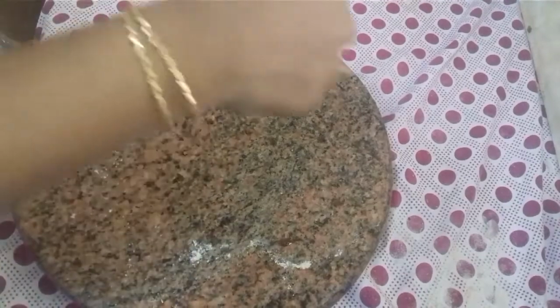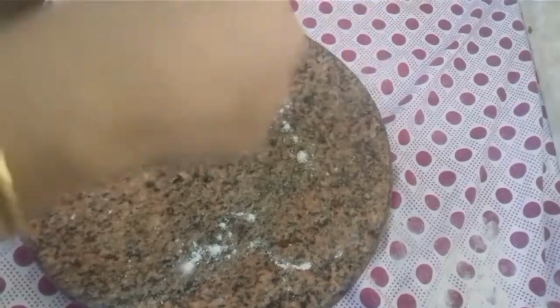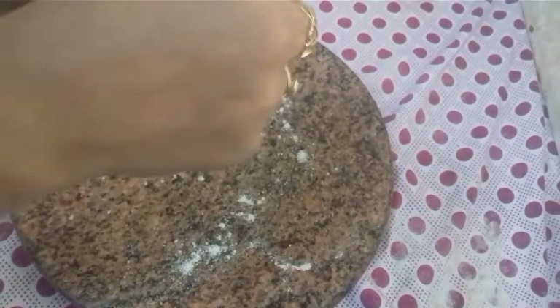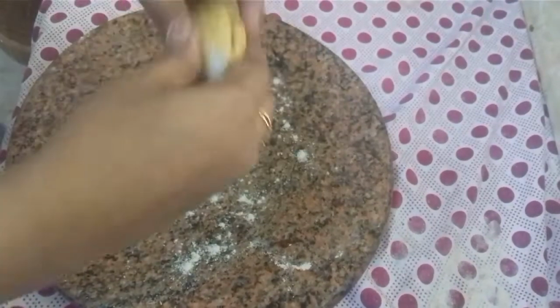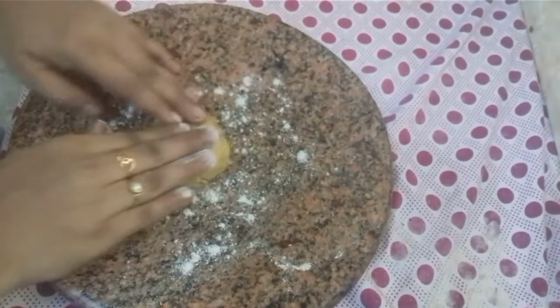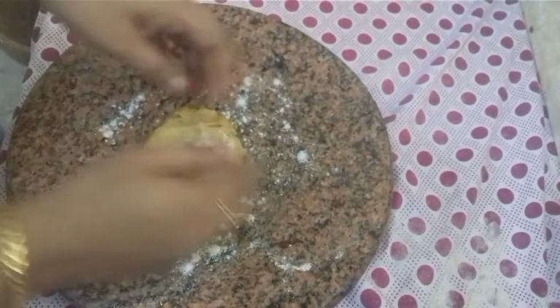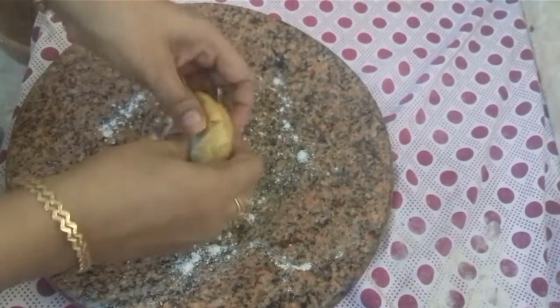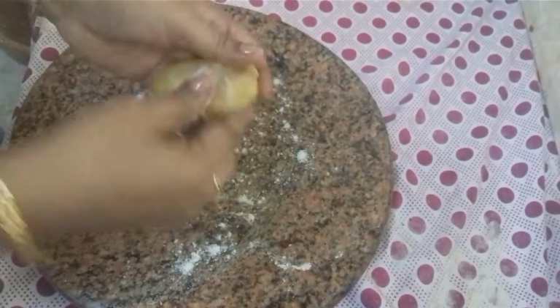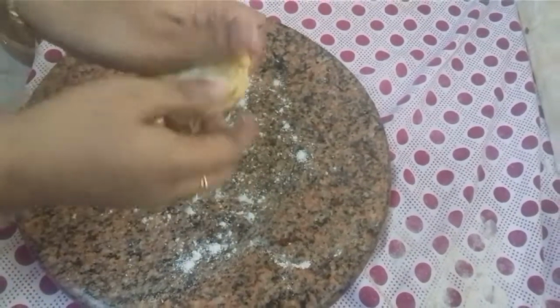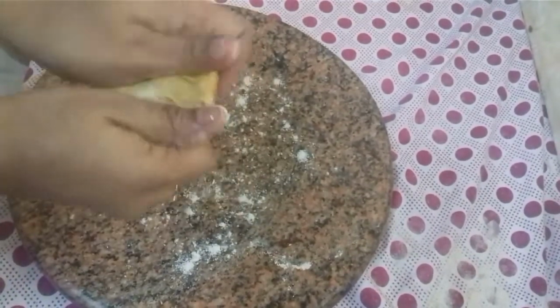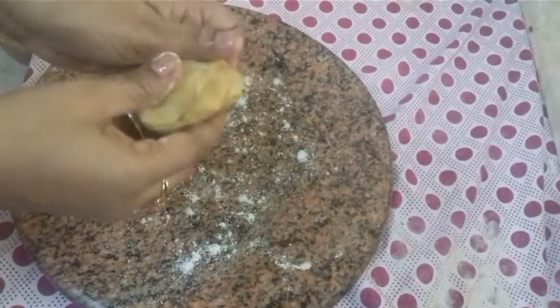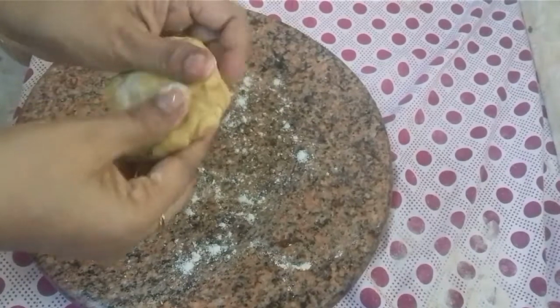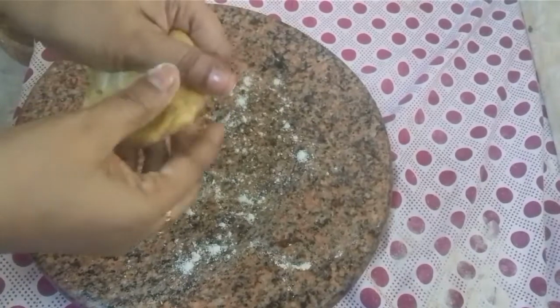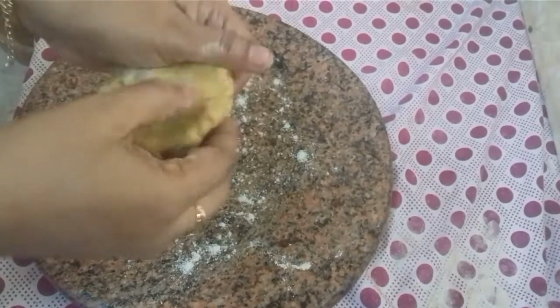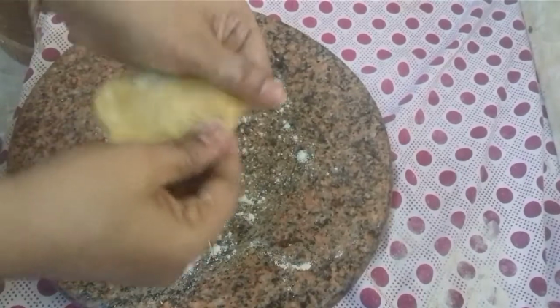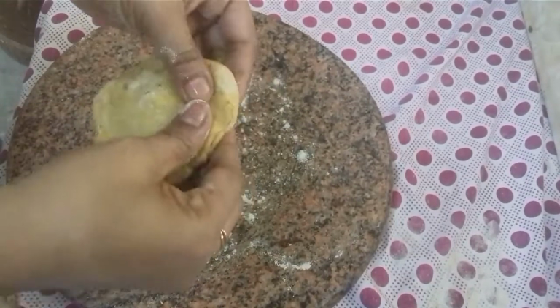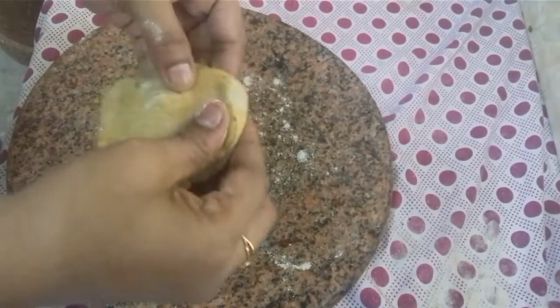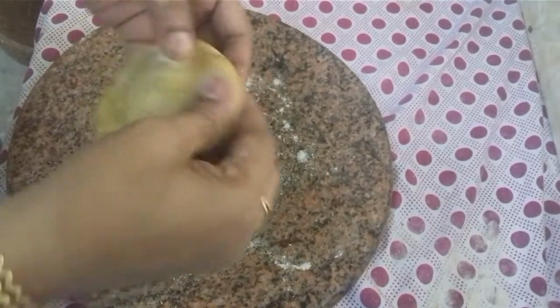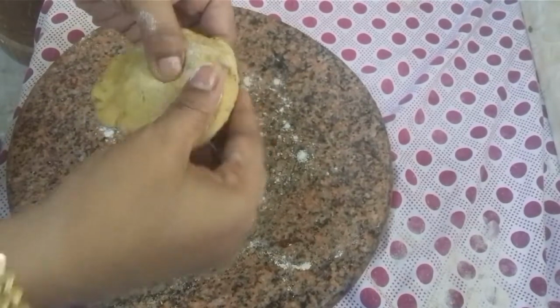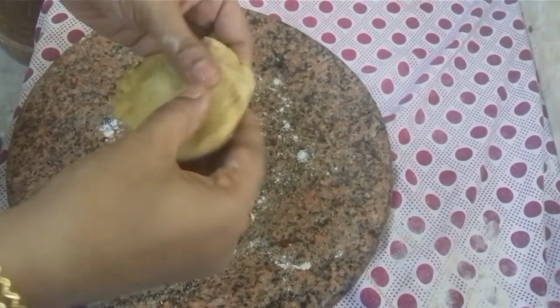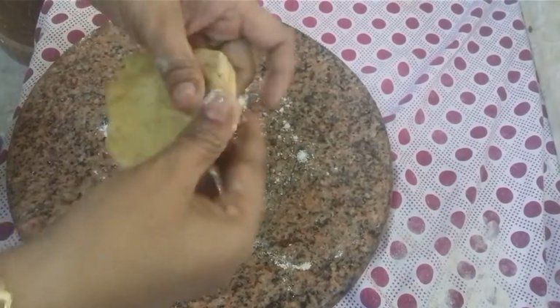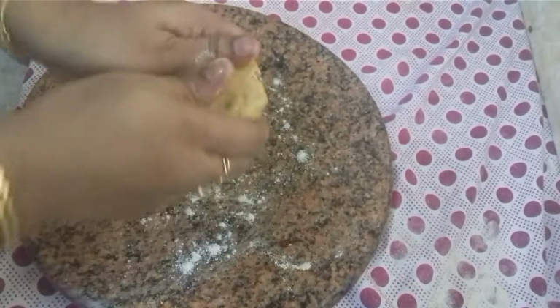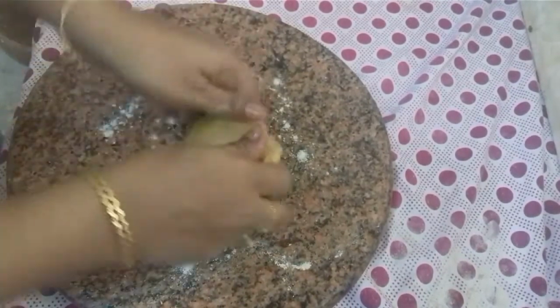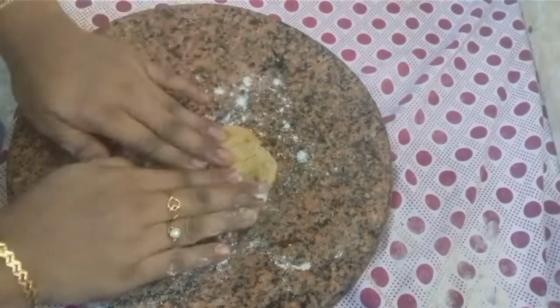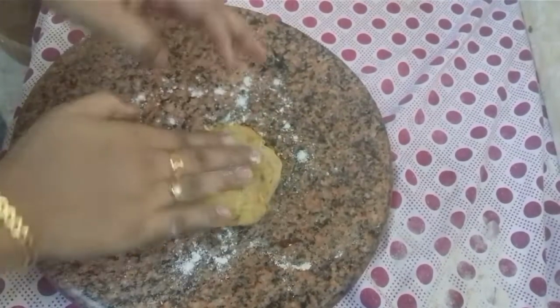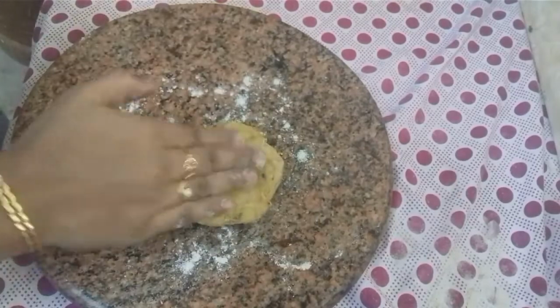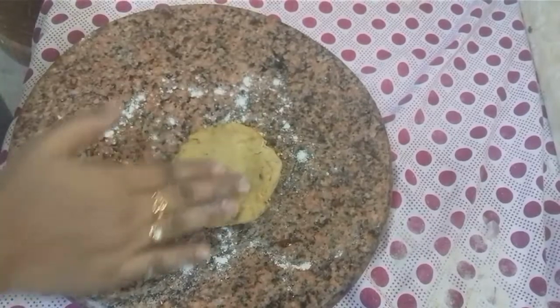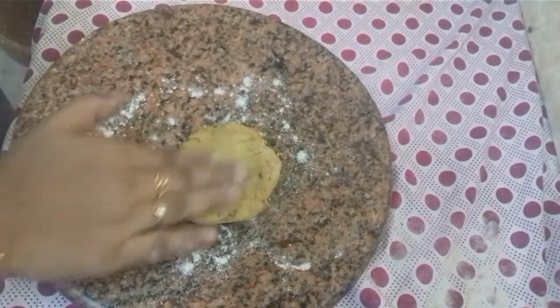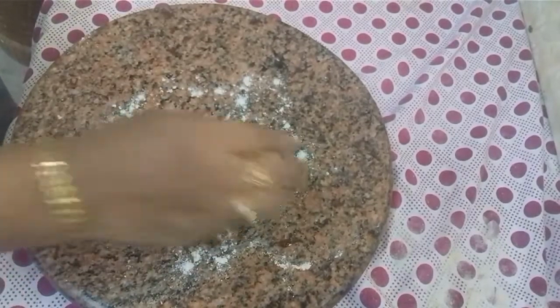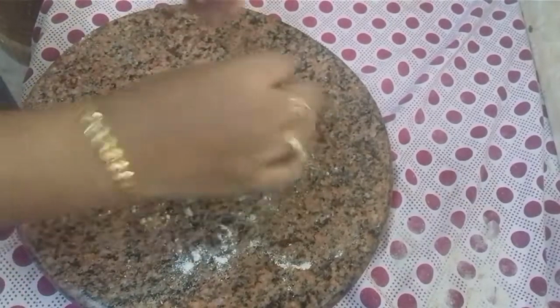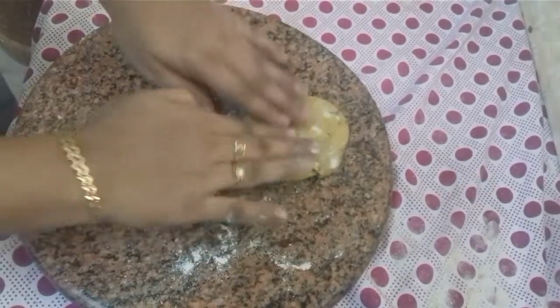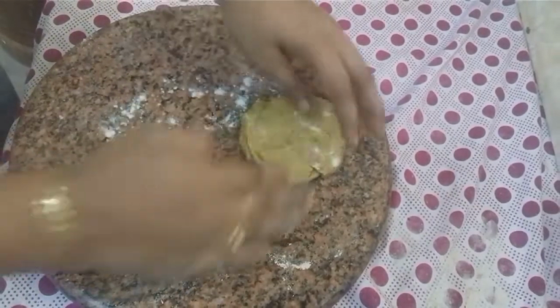Now we will put a dusting of flour. We will put a look at it and check the texture.